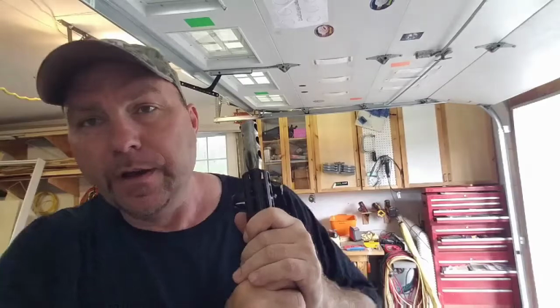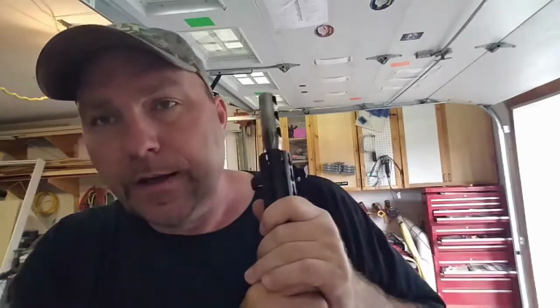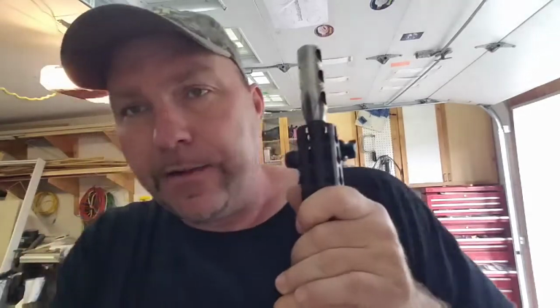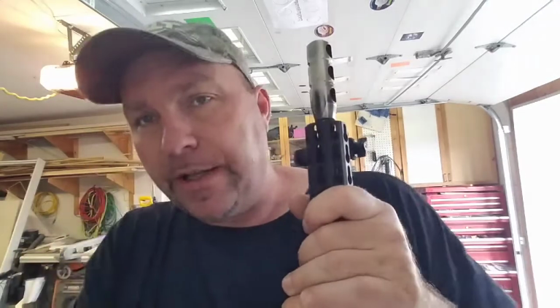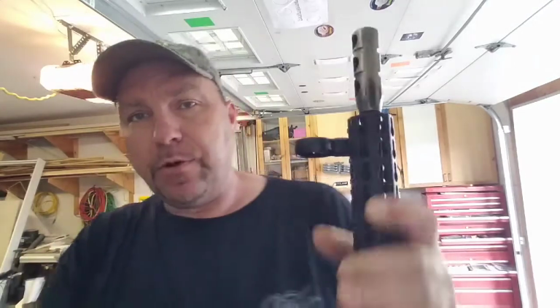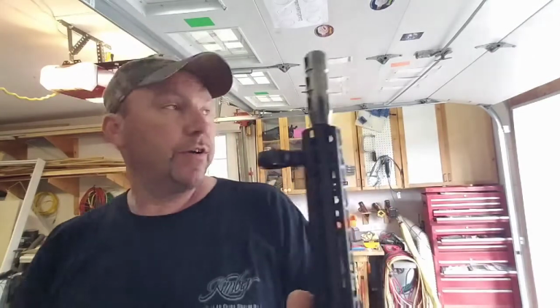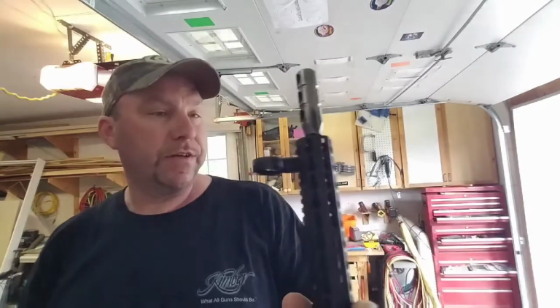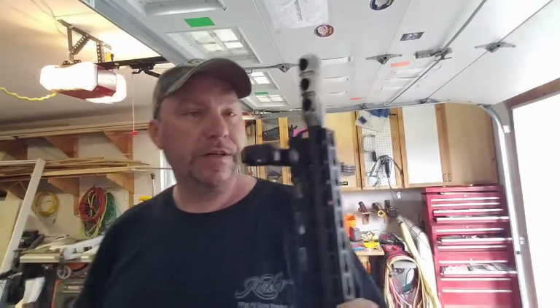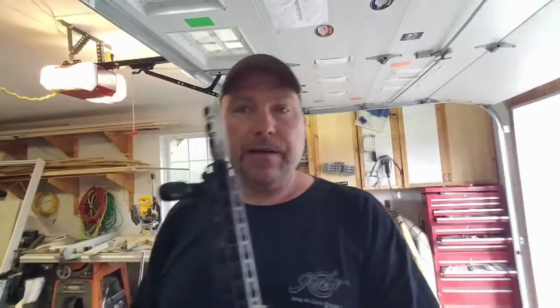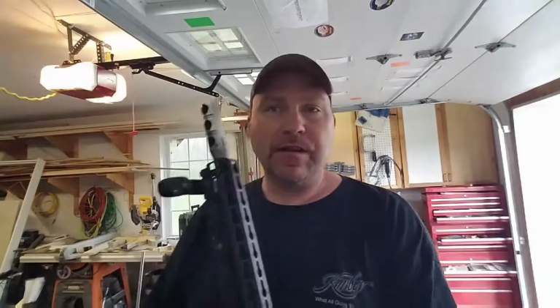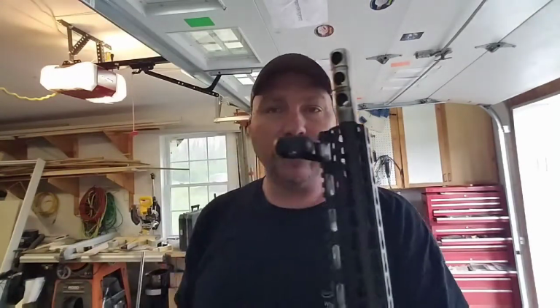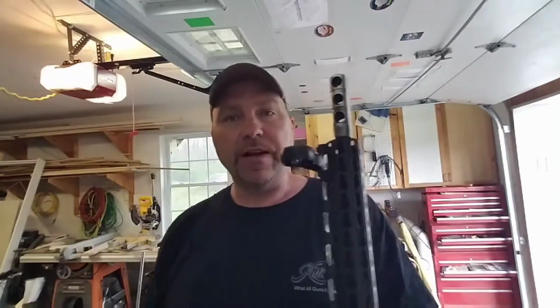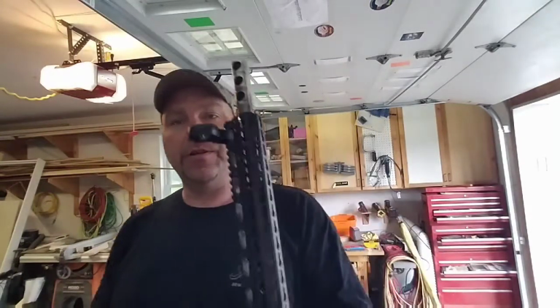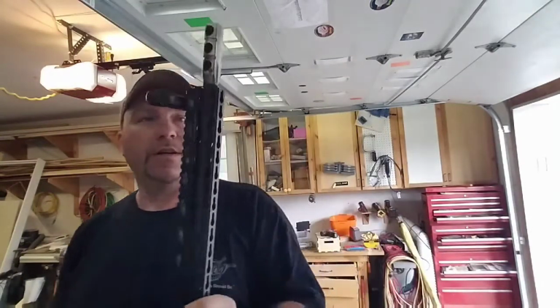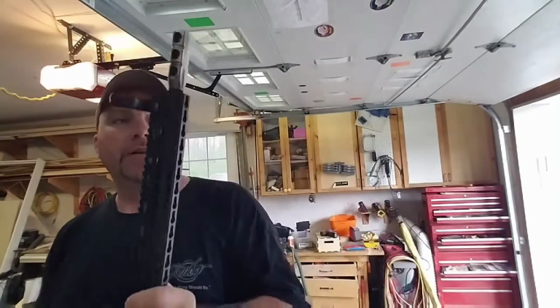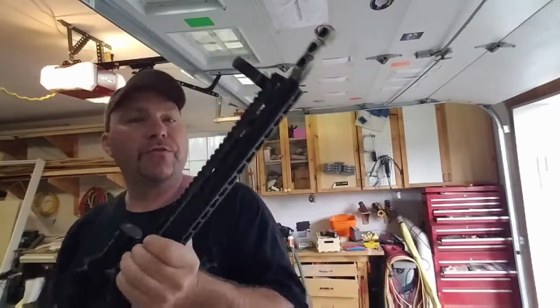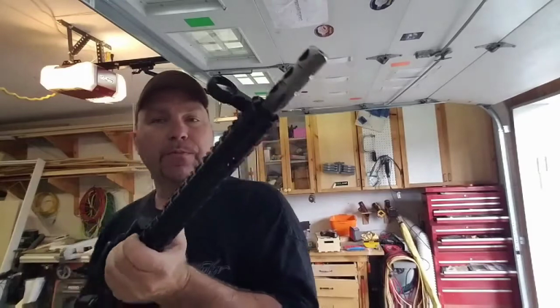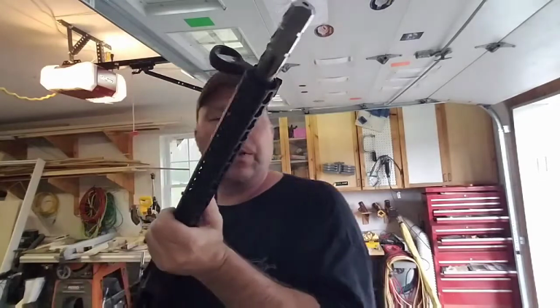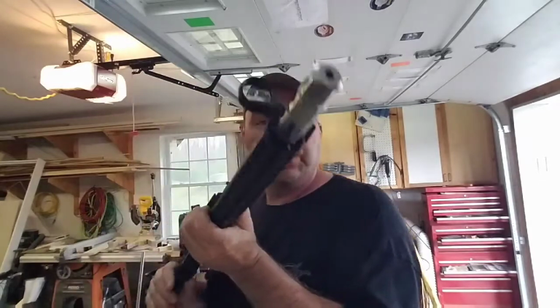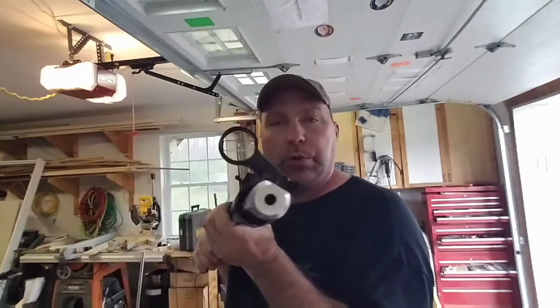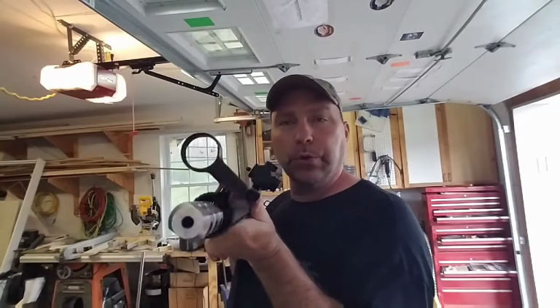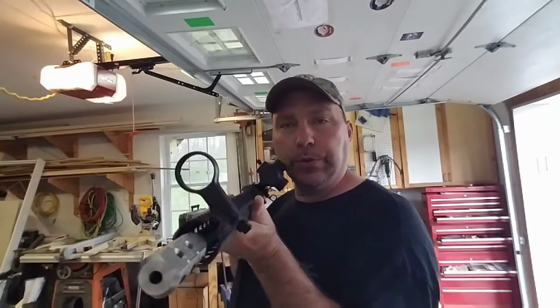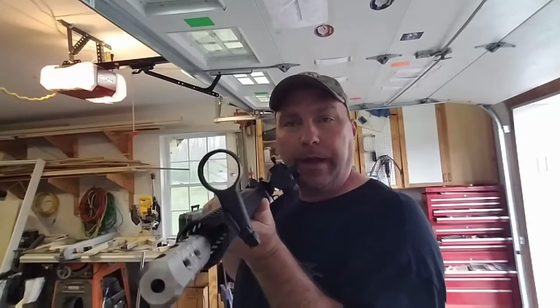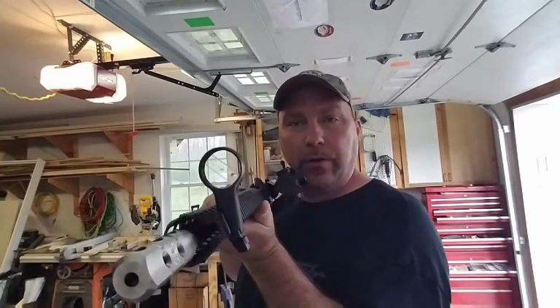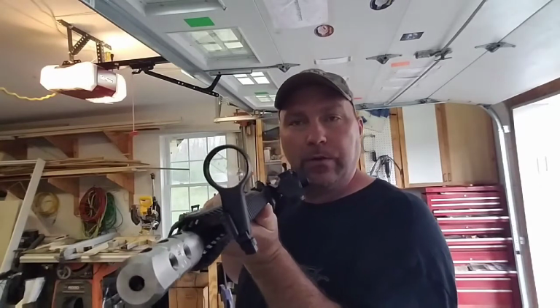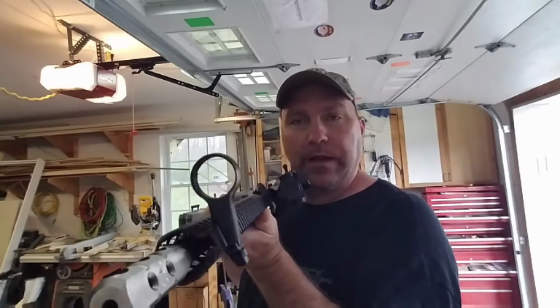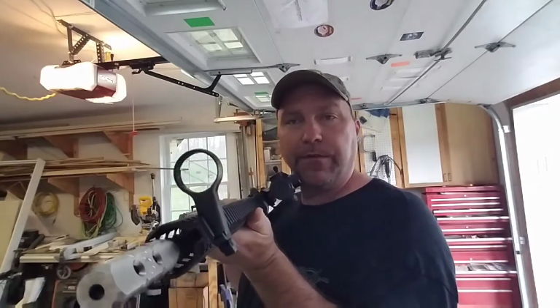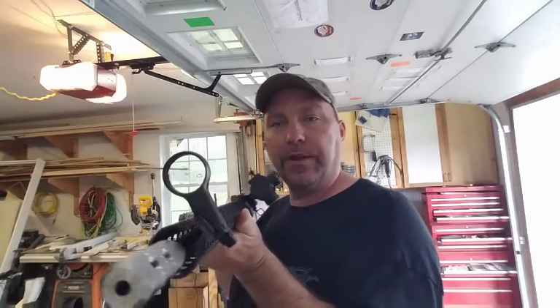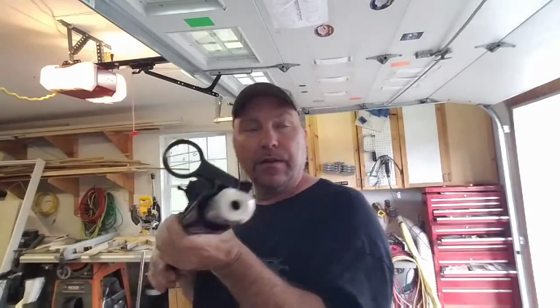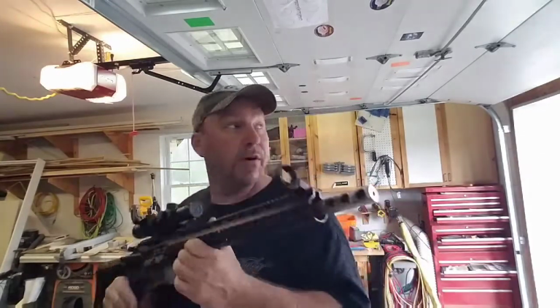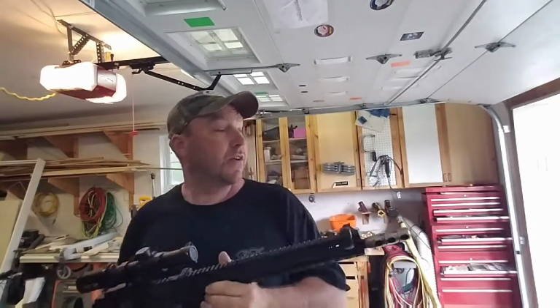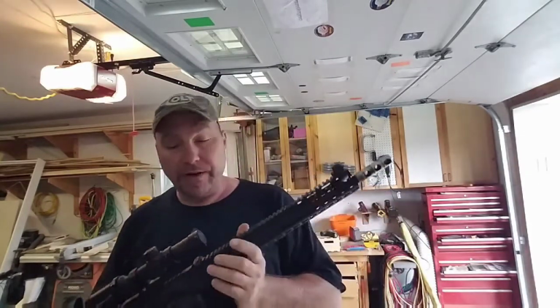Hi there everybody, Bold and Curious here. I was going to bring it to the range and show you my cool new add-on to my AR-15, but it started raining.